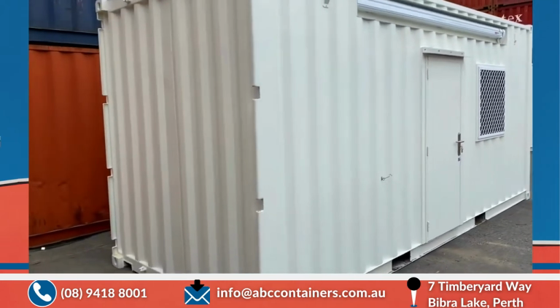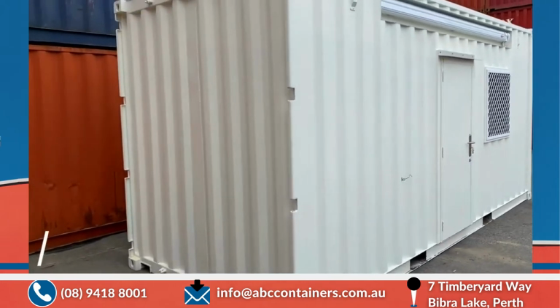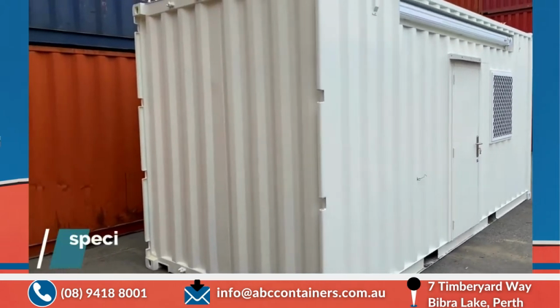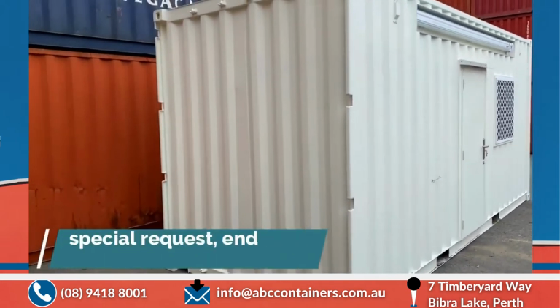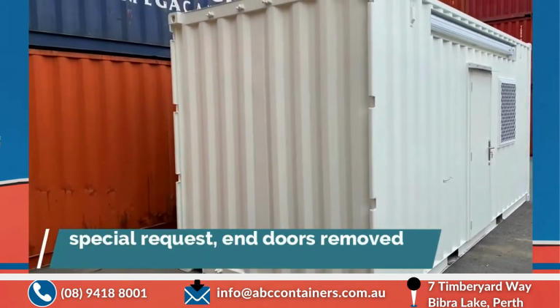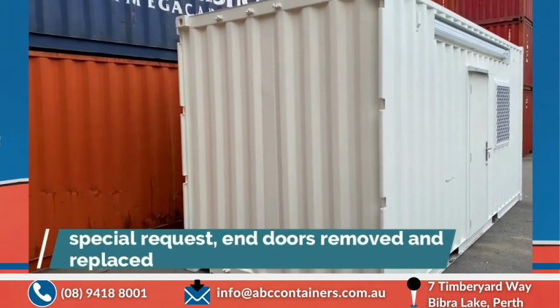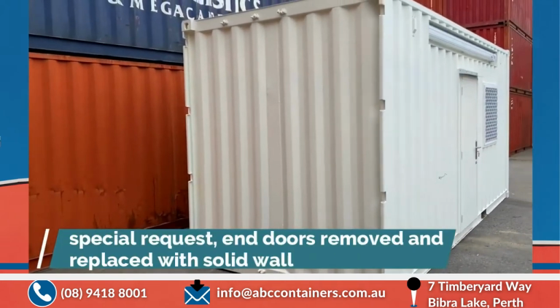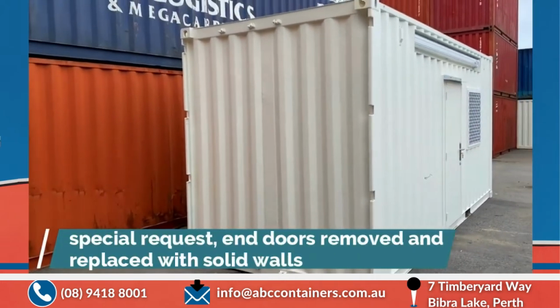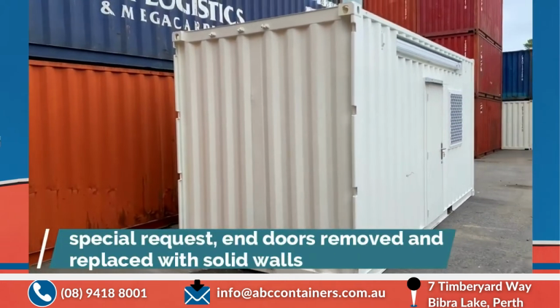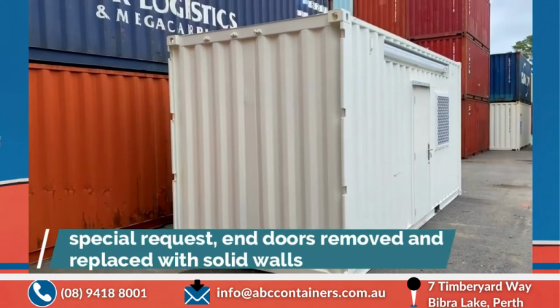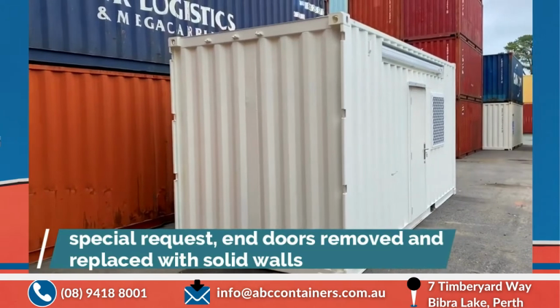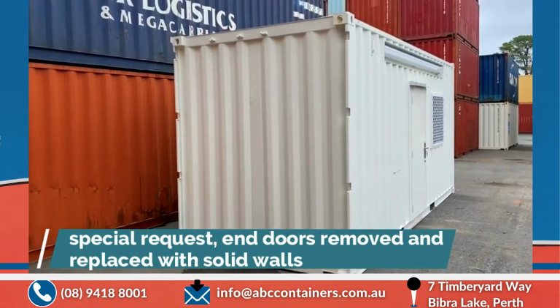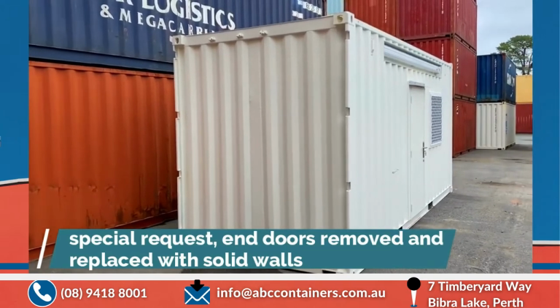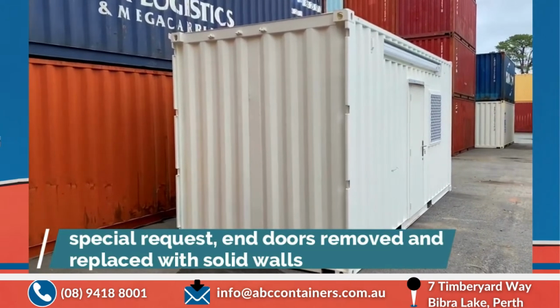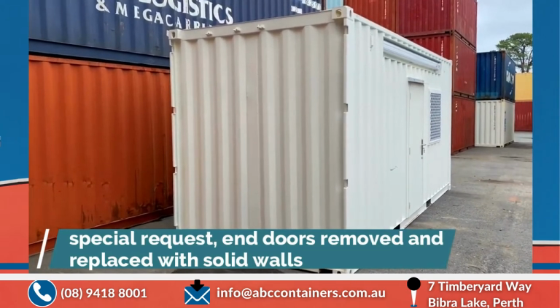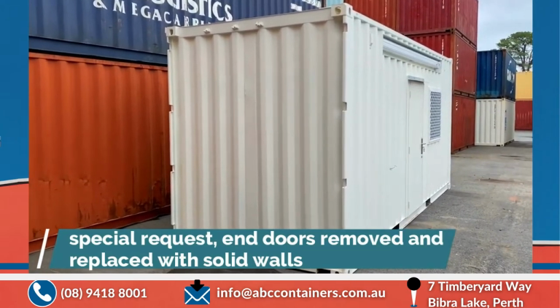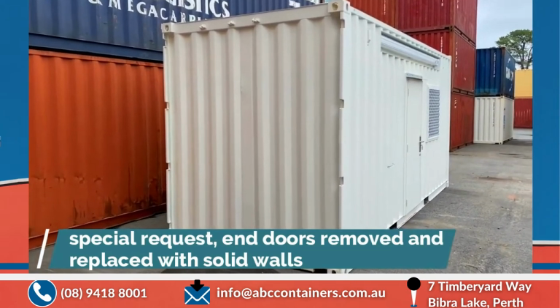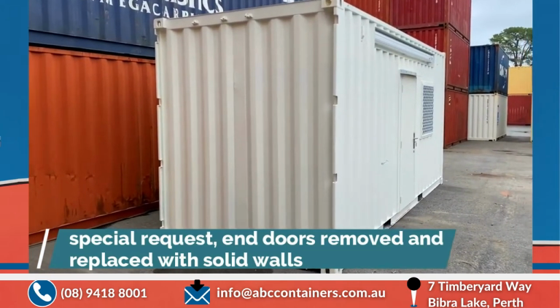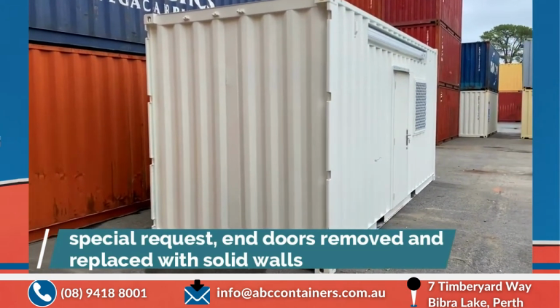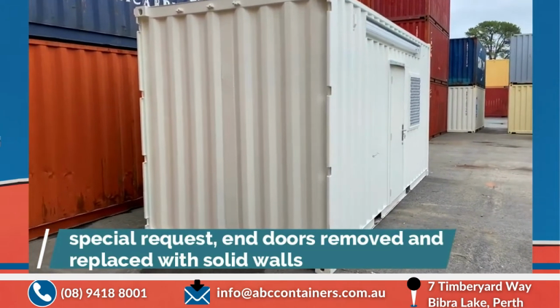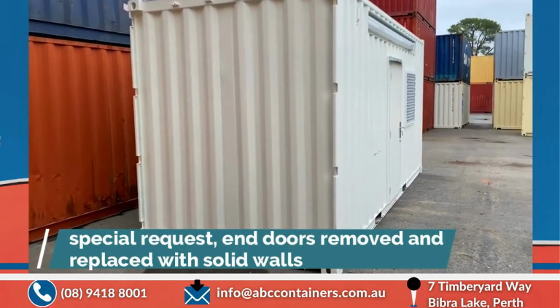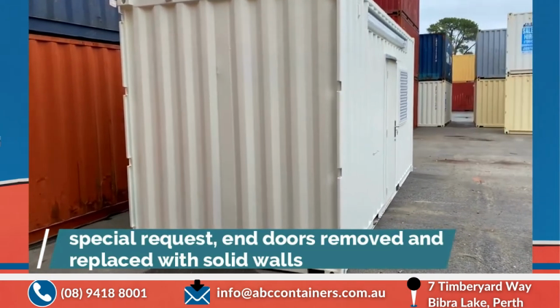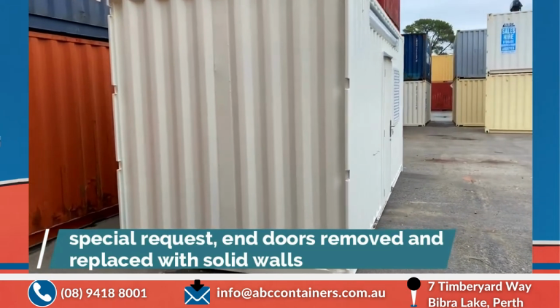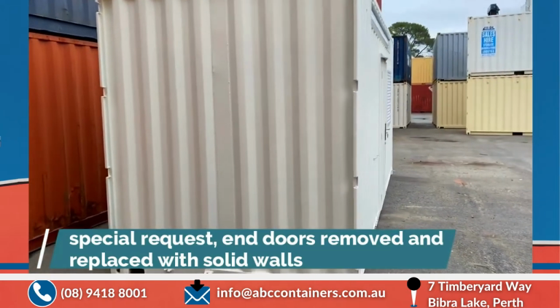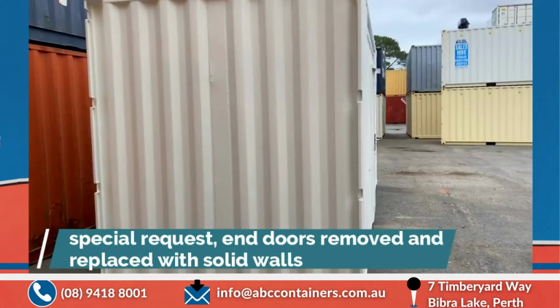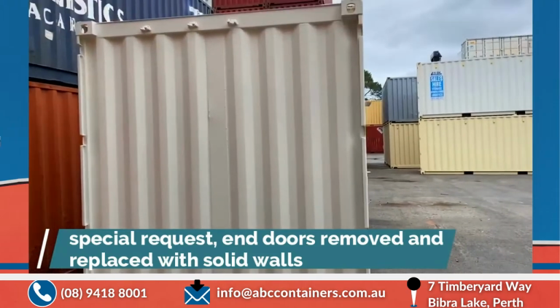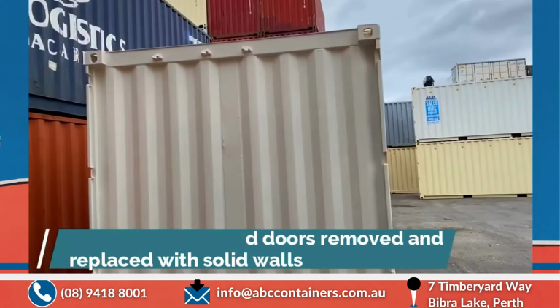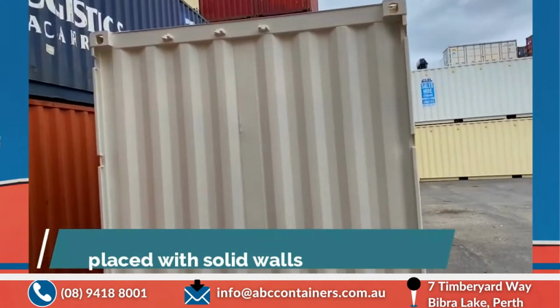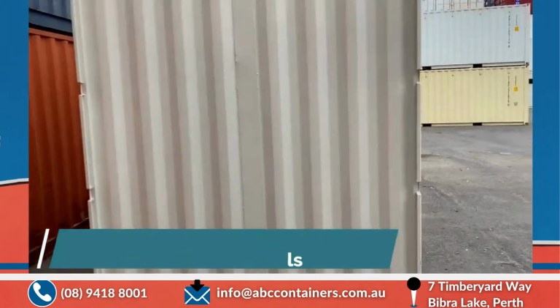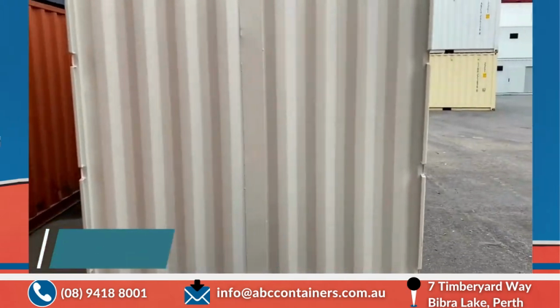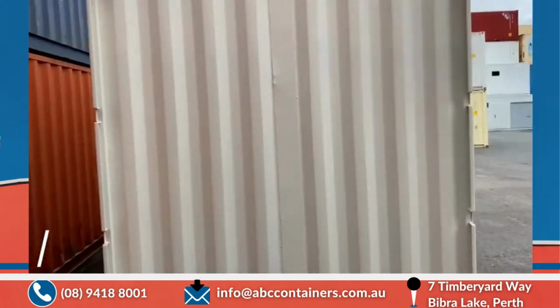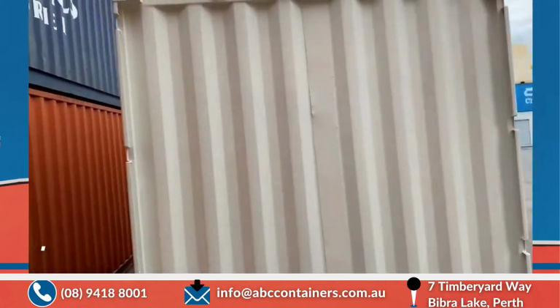On this end here, as you can see, the panels have been removed and inside container panels fitted and welded into position. Nice man job there.